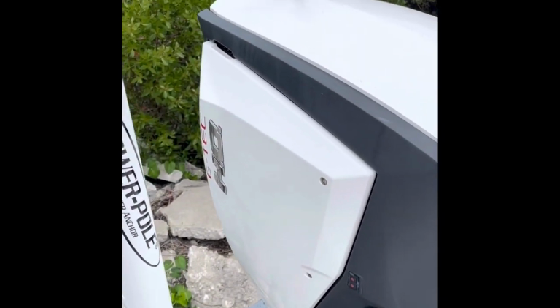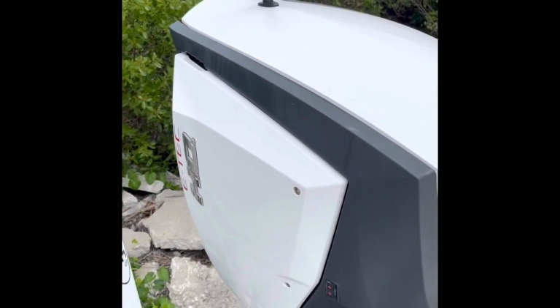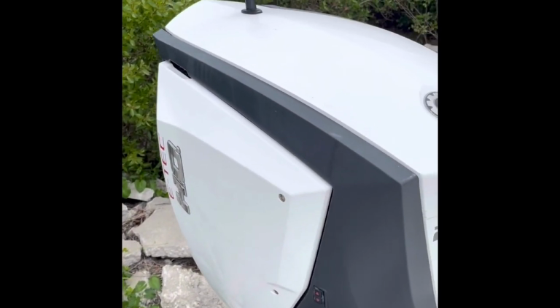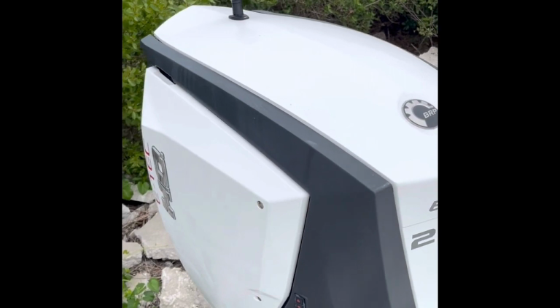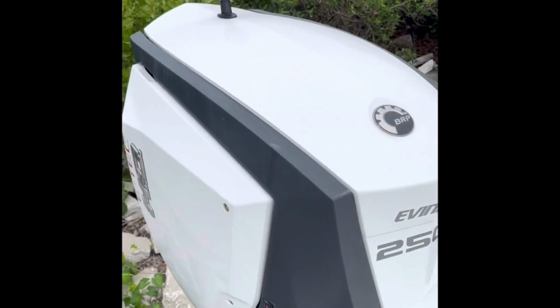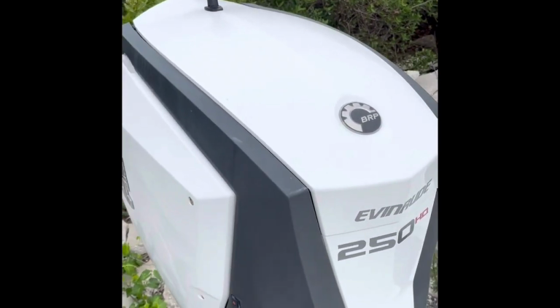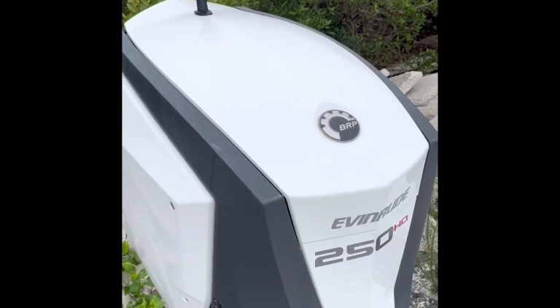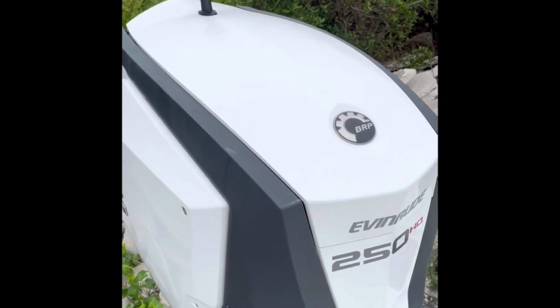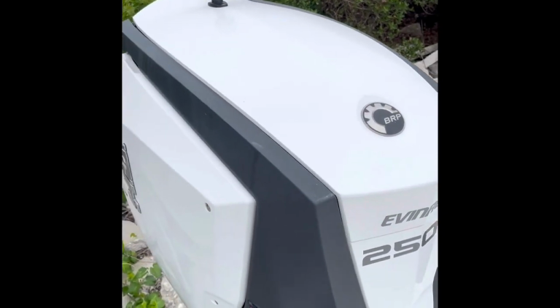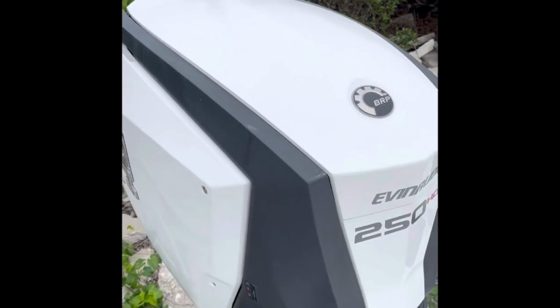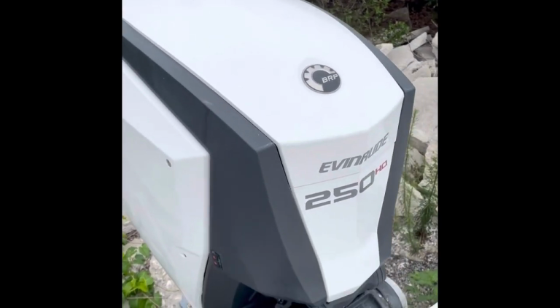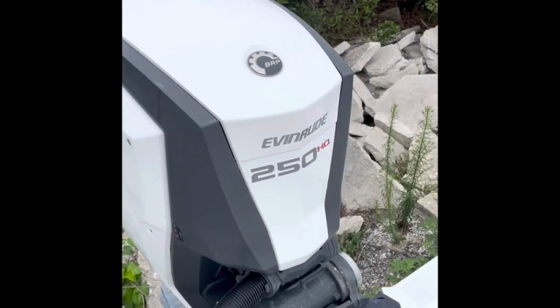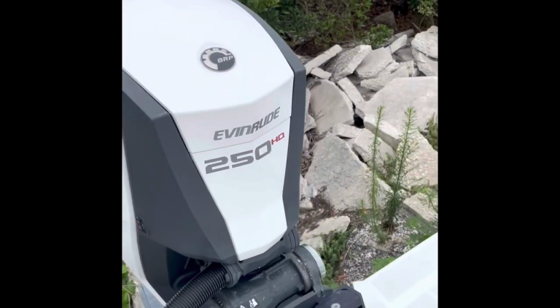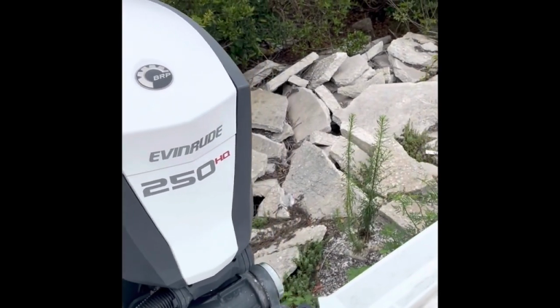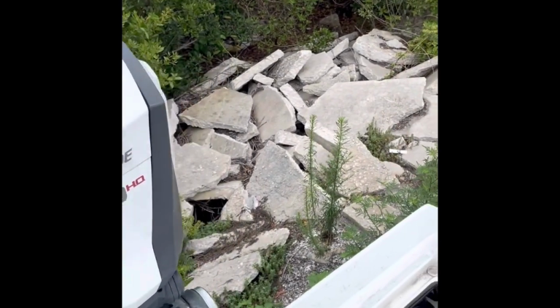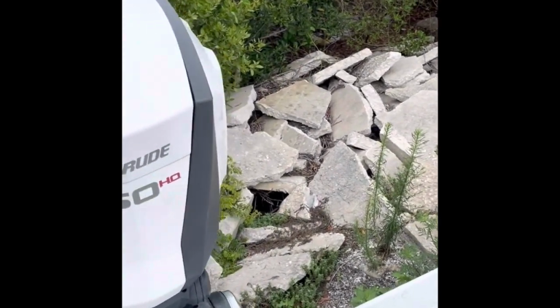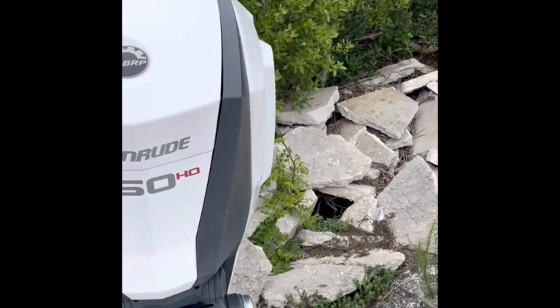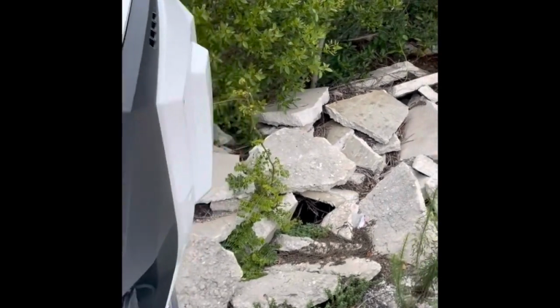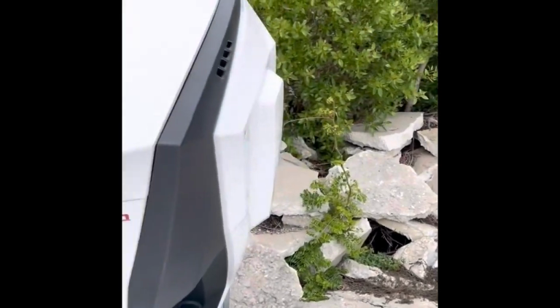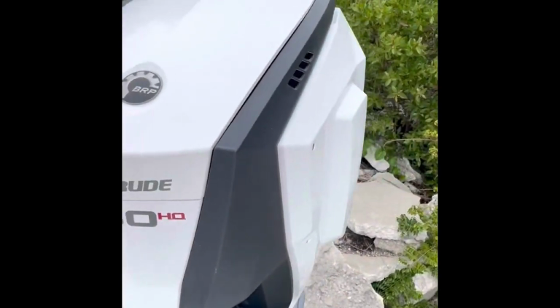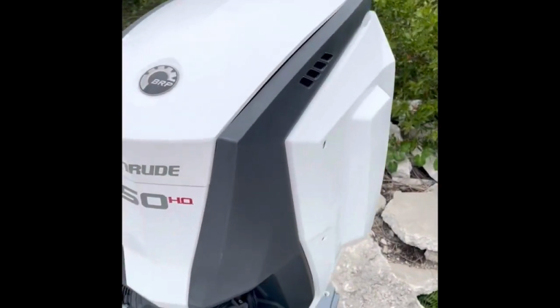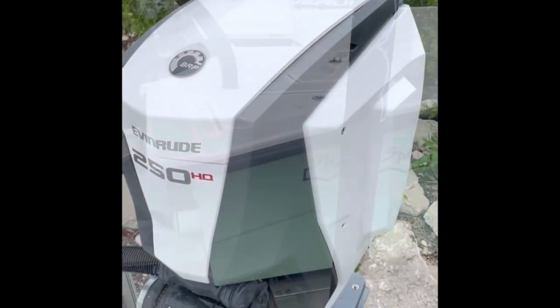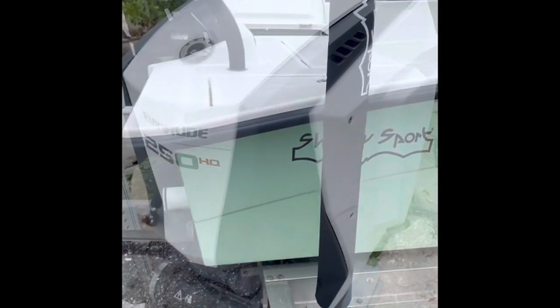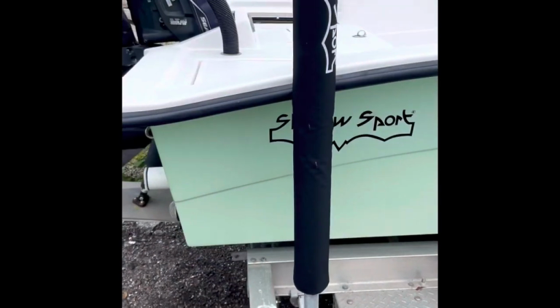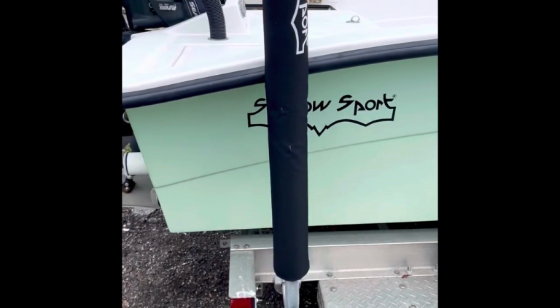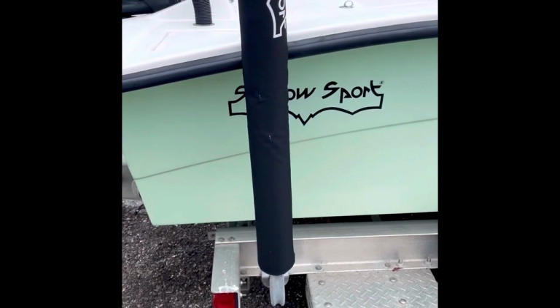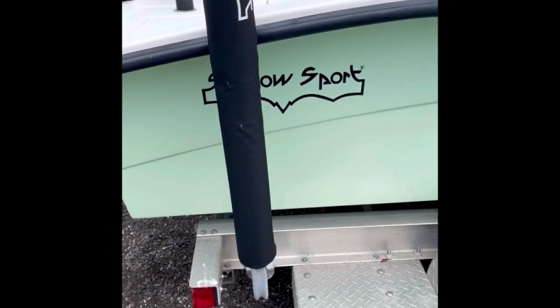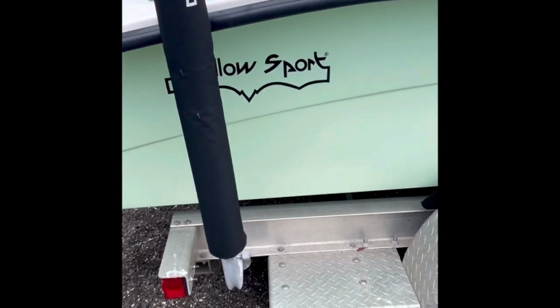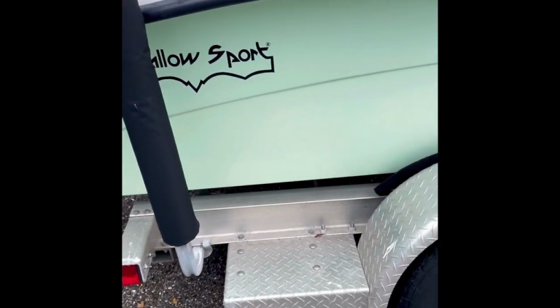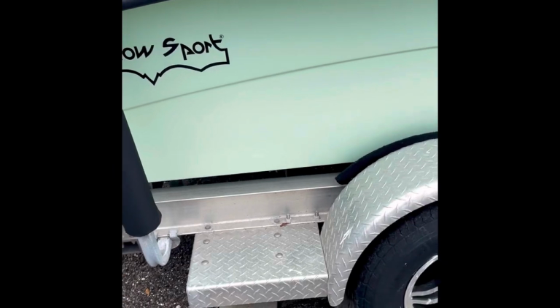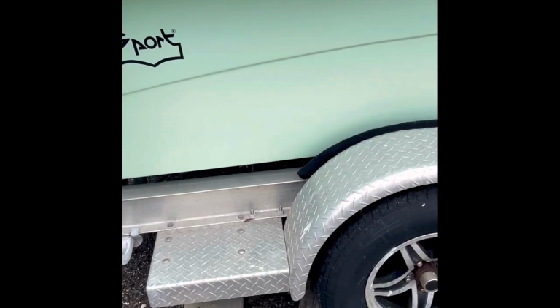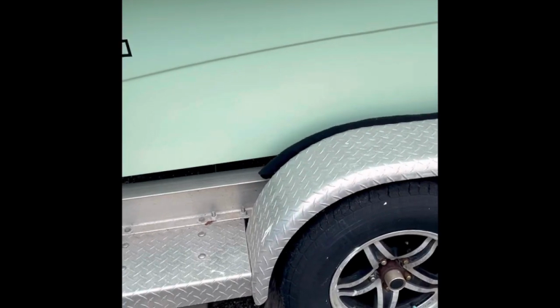The Evinrude 250 G2 E-TEC has had all the service and all the recalls done by Suncoast Marine in Lago, Florida. Here's the exterior color — as you can see it's green. Shallow Sport Mod V, 2016.